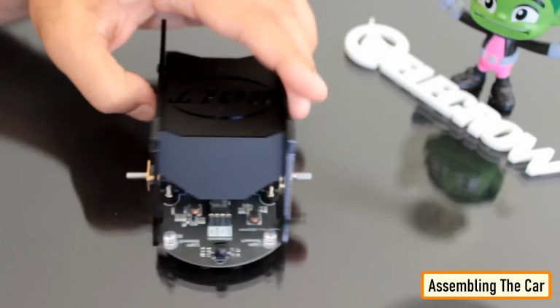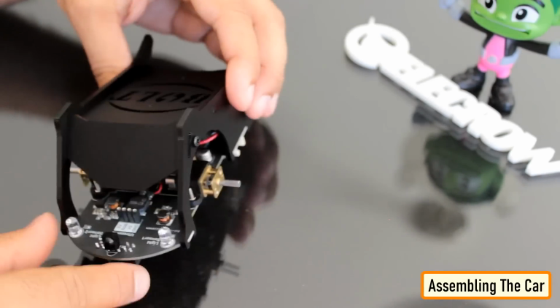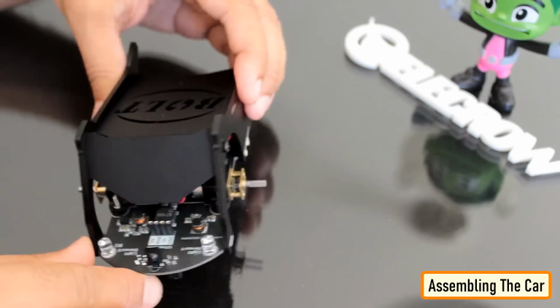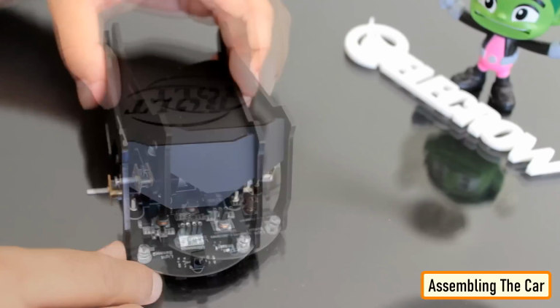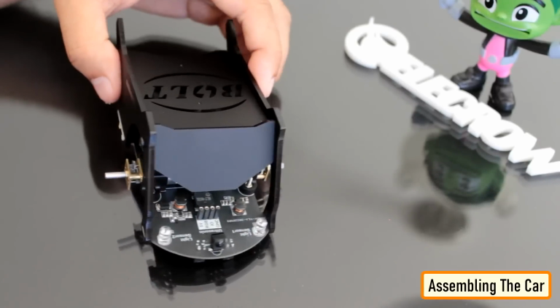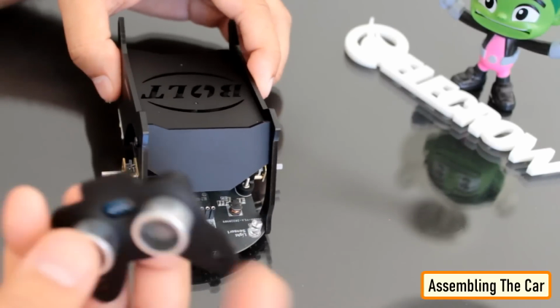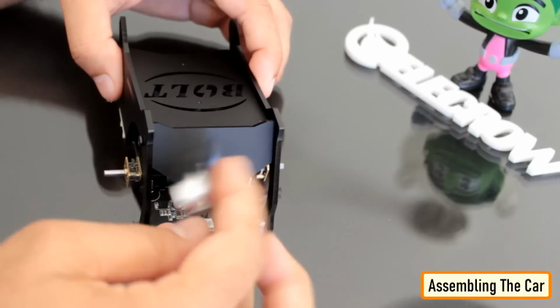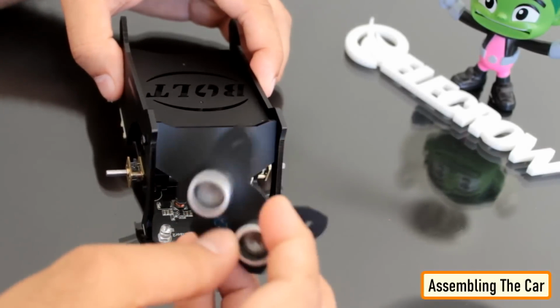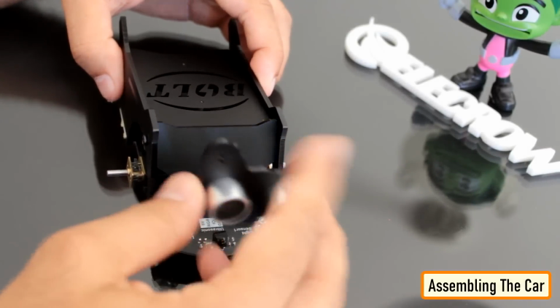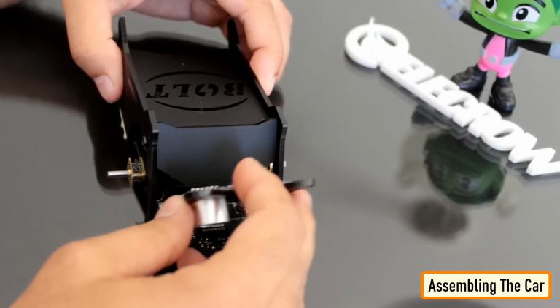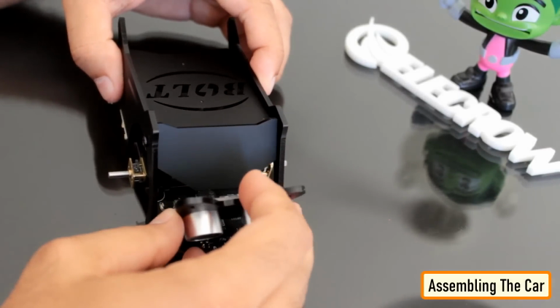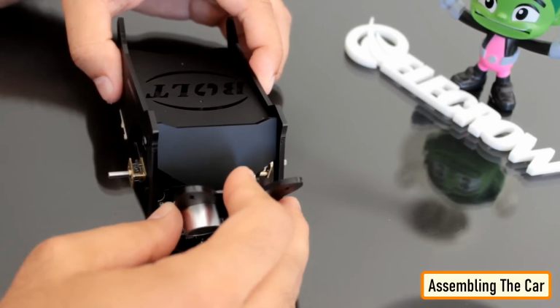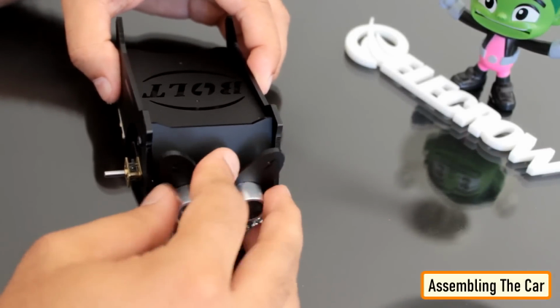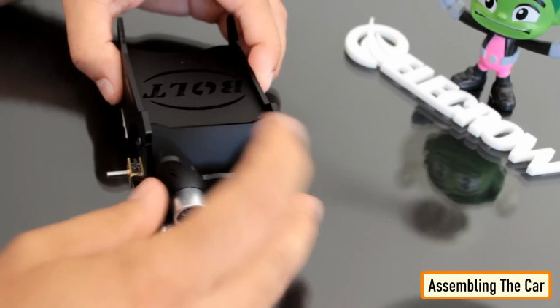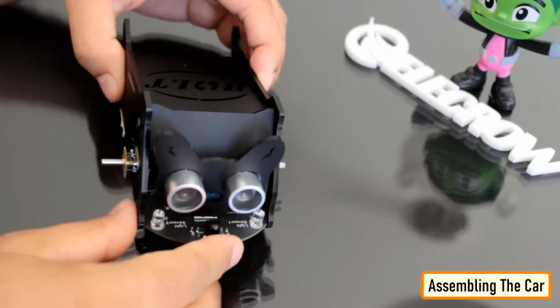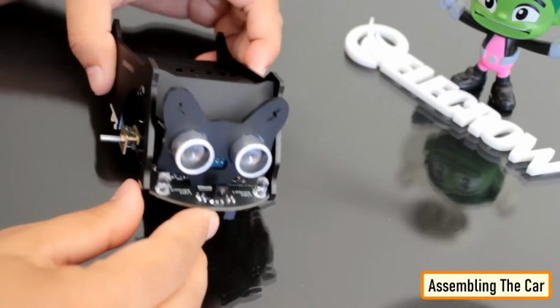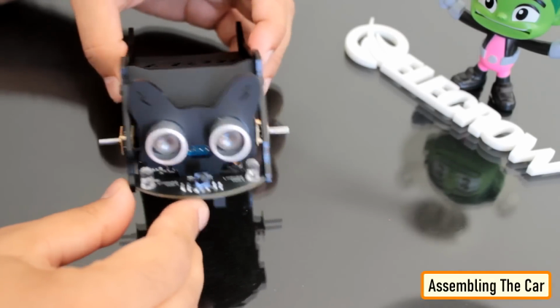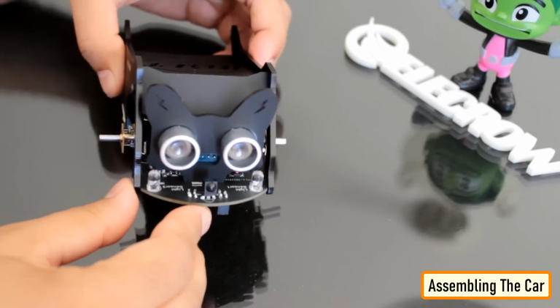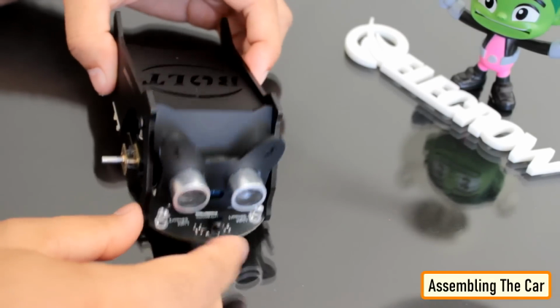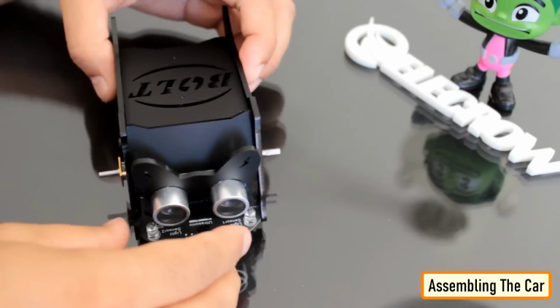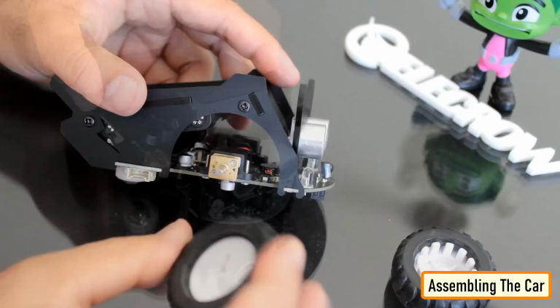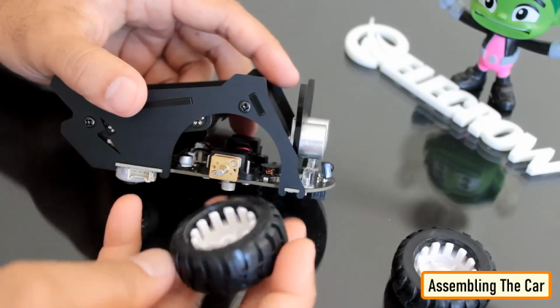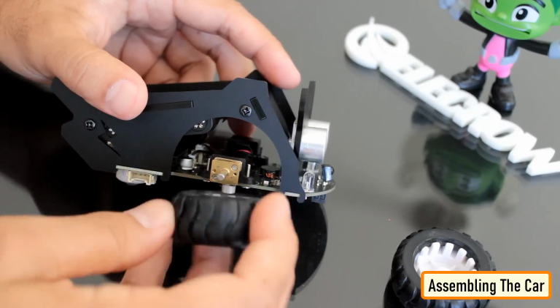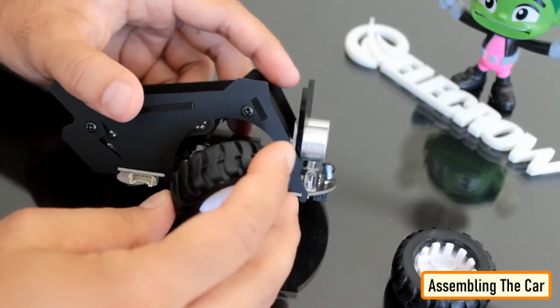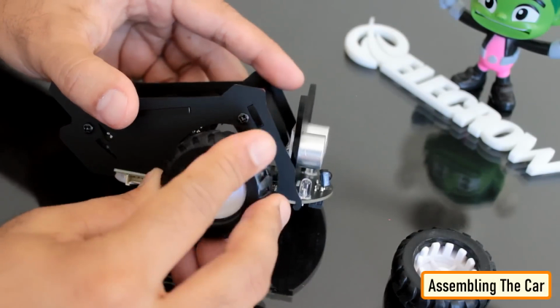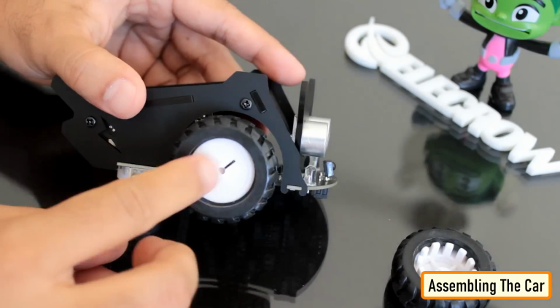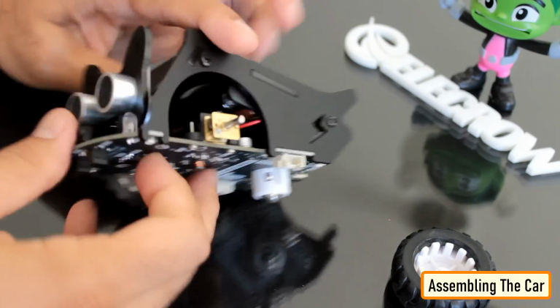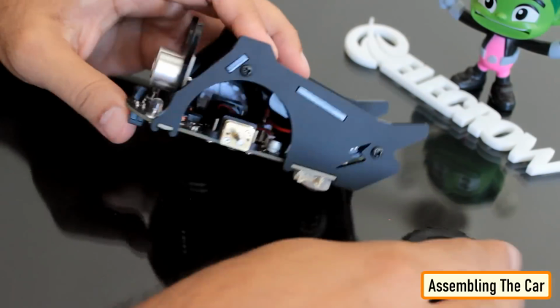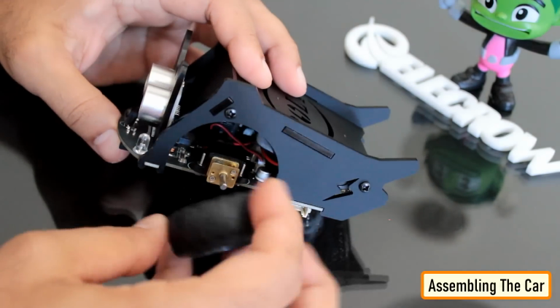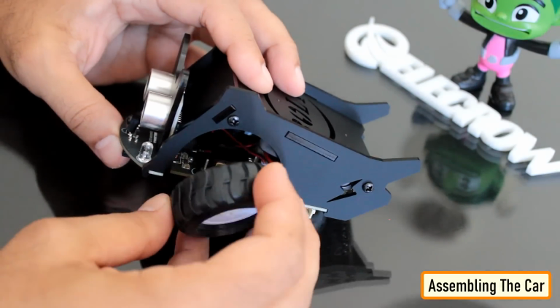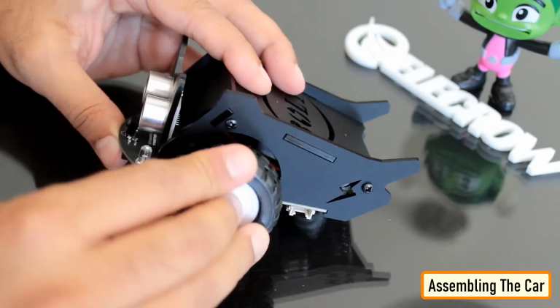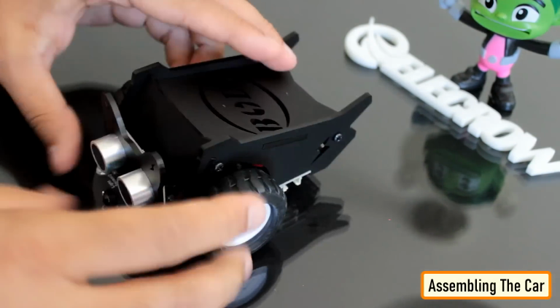Next, I connected the ultrasonic sensor to the female pin headers. The Crobot ultrasonic sensor not only avoids obstacles but also emits colourful RGB light. Next, I connected the two wheels to the chassis. That's it — all done.